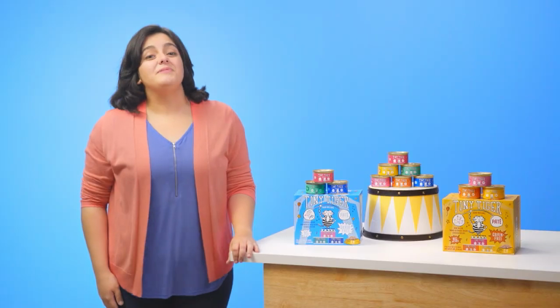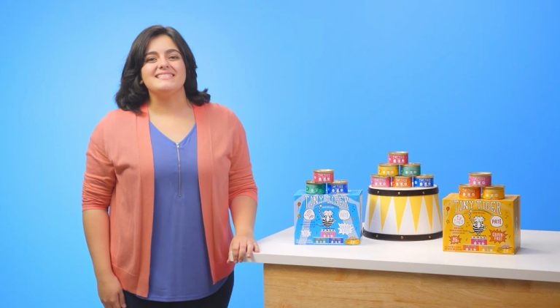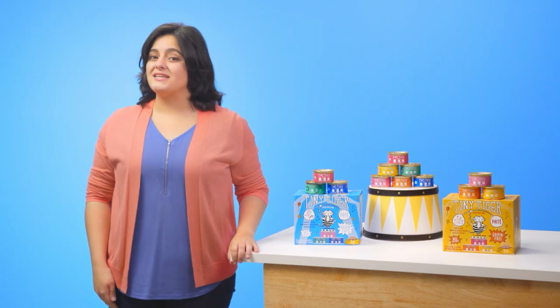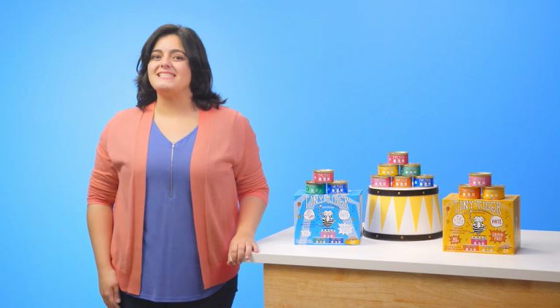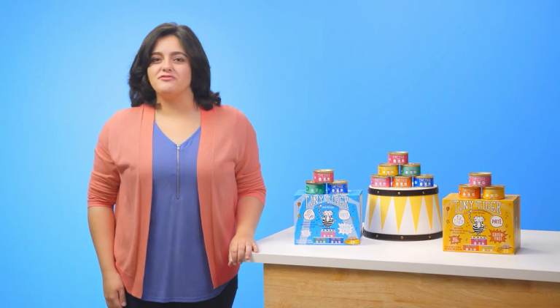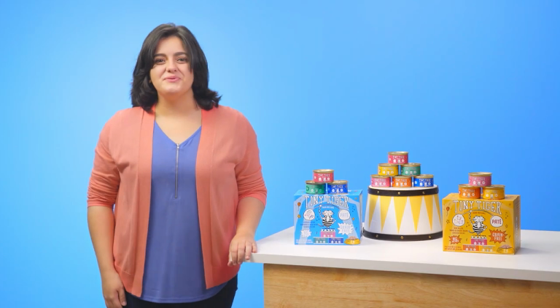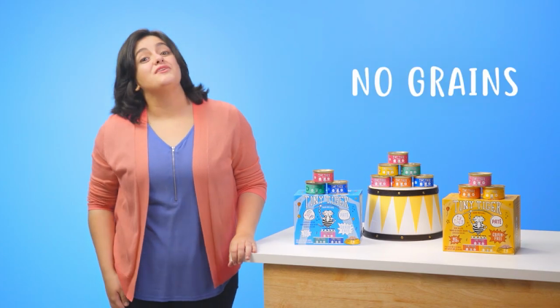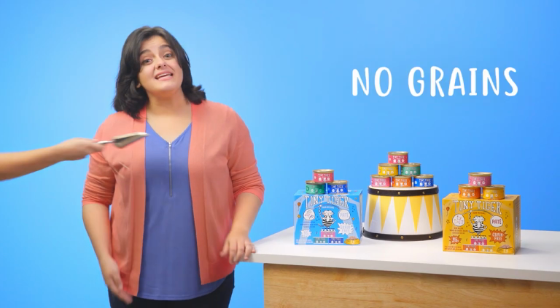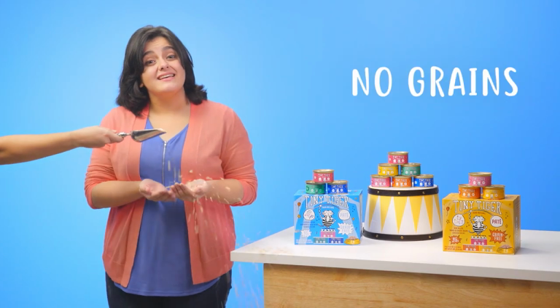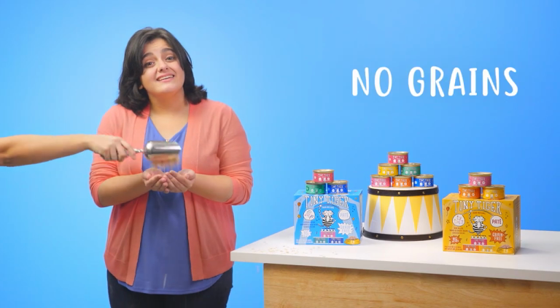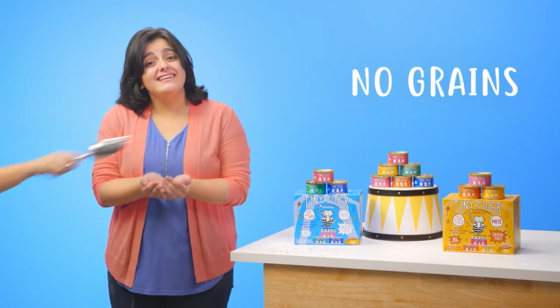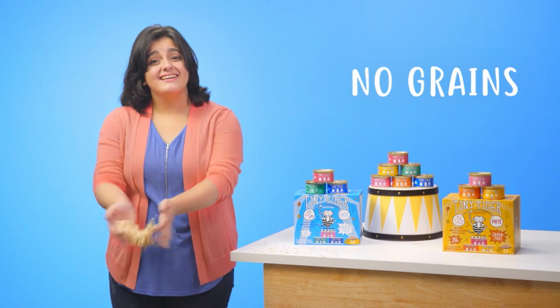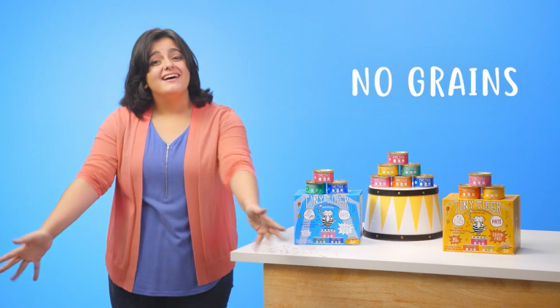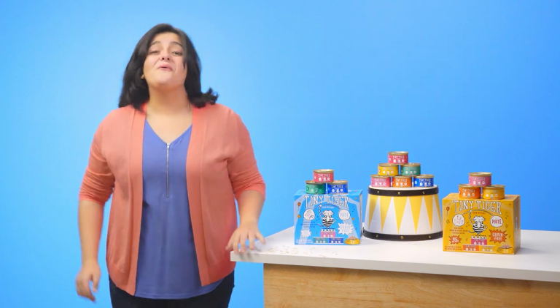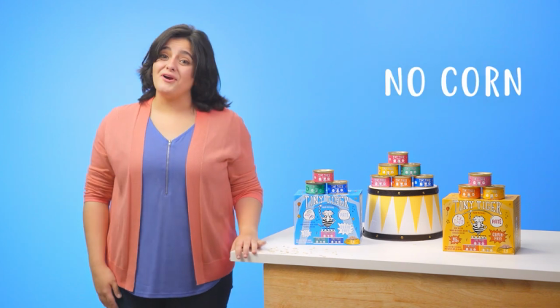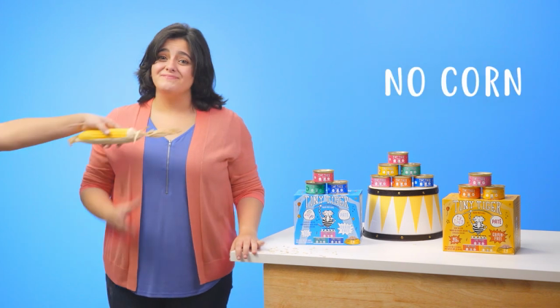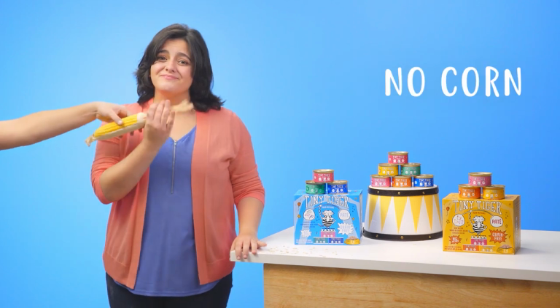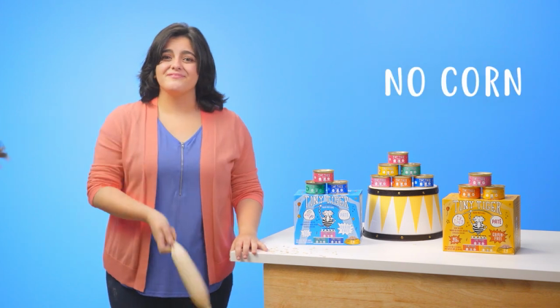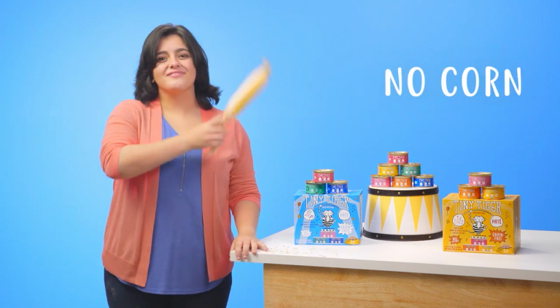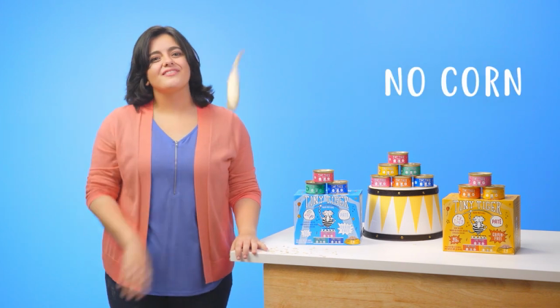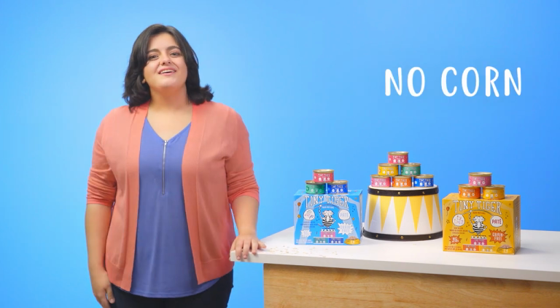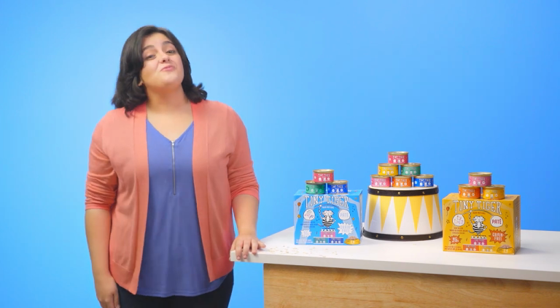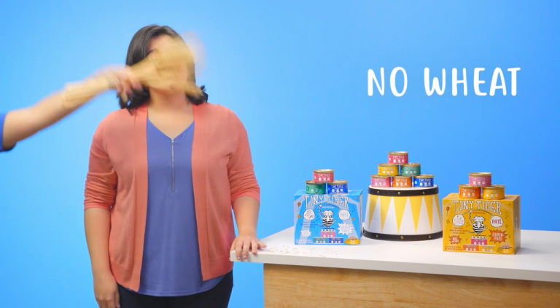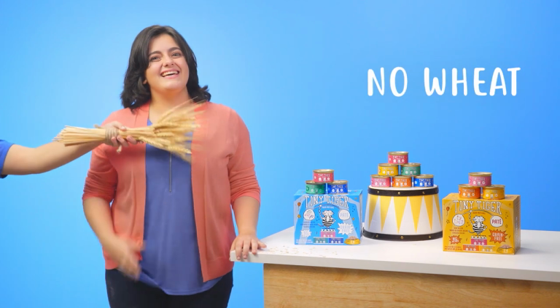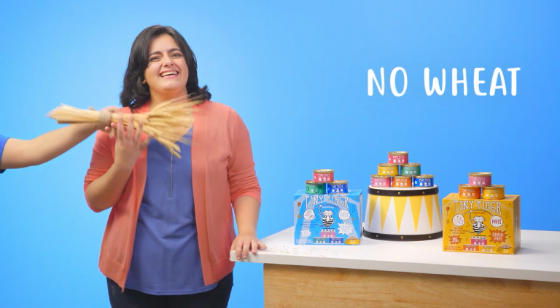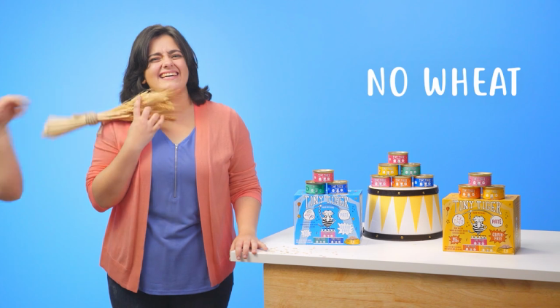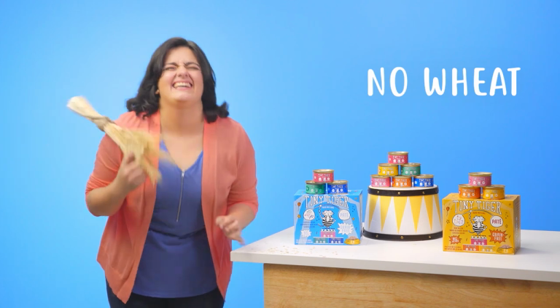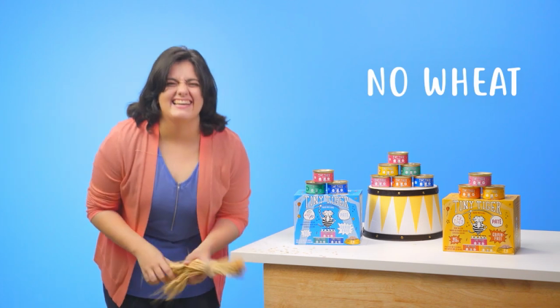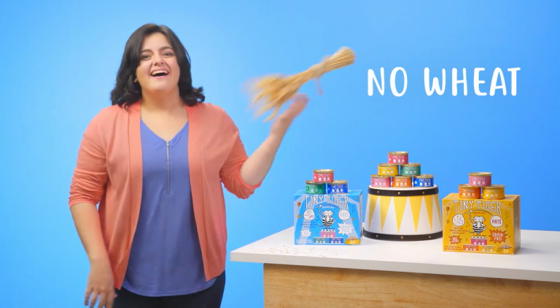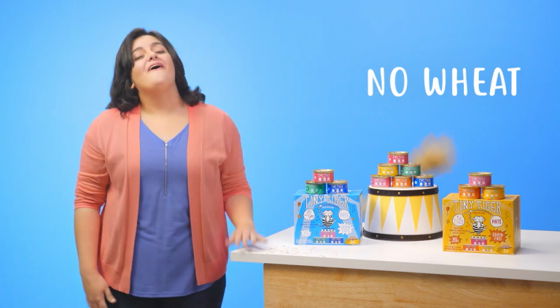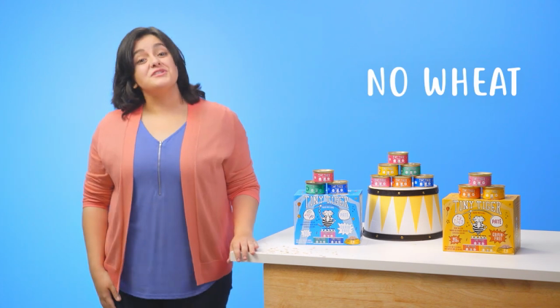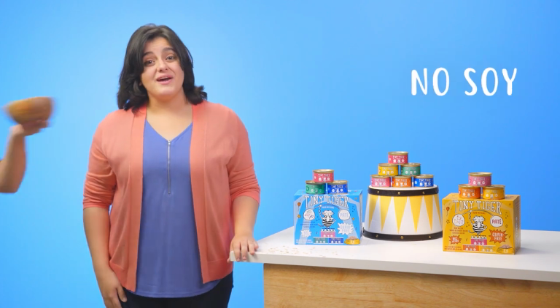Plus, these recipes never include any grains, corn, wheat or soy.